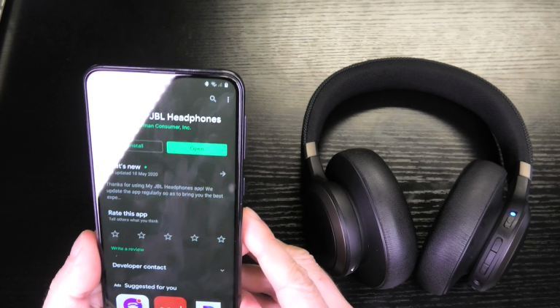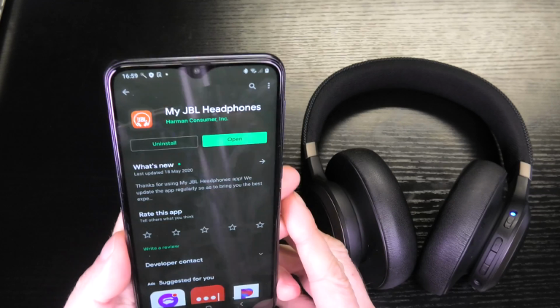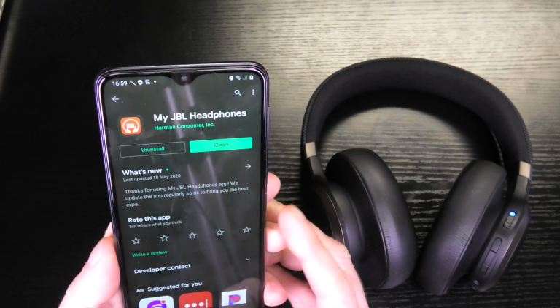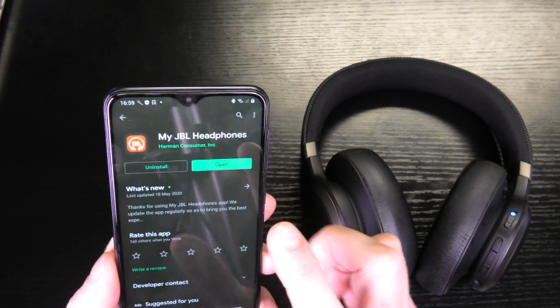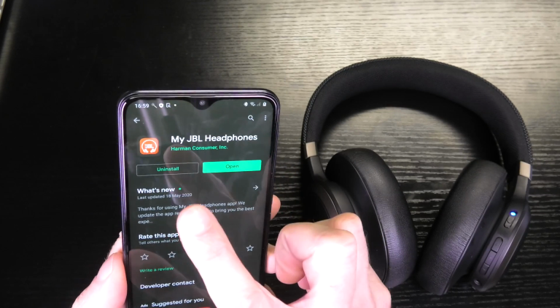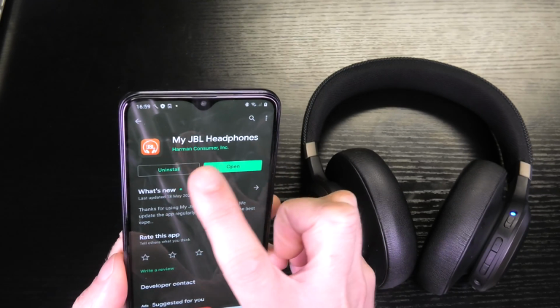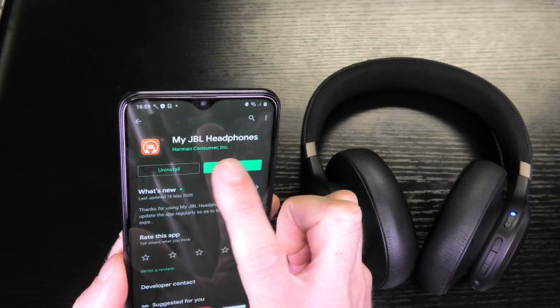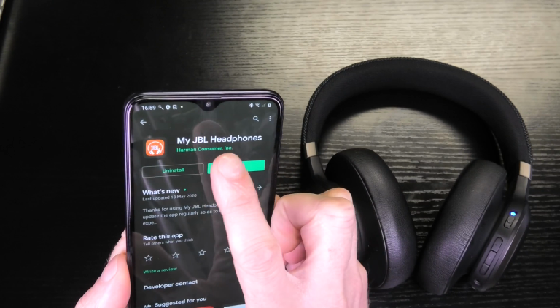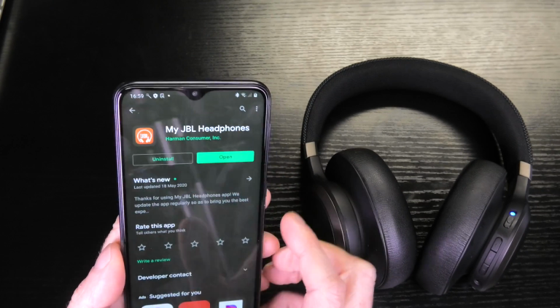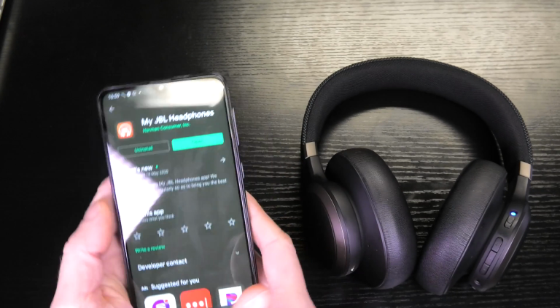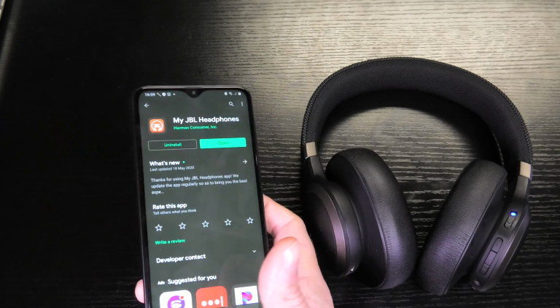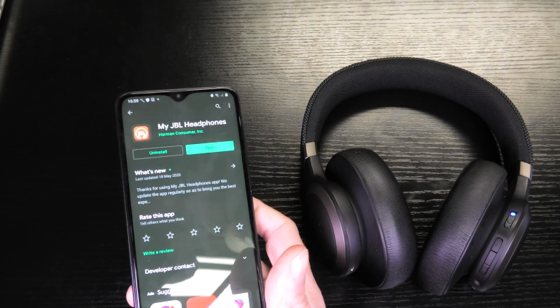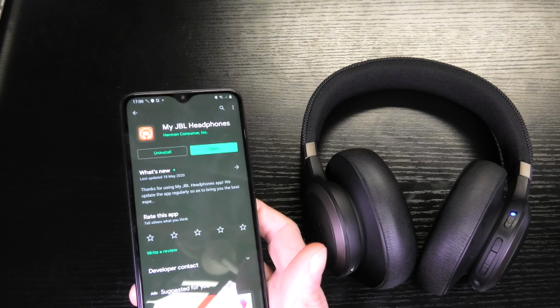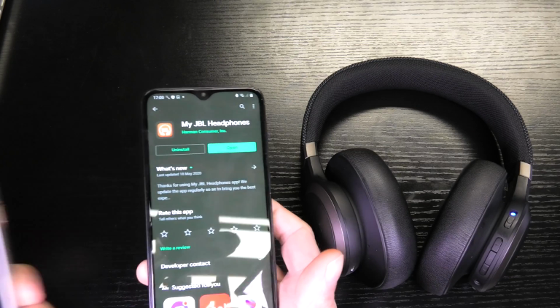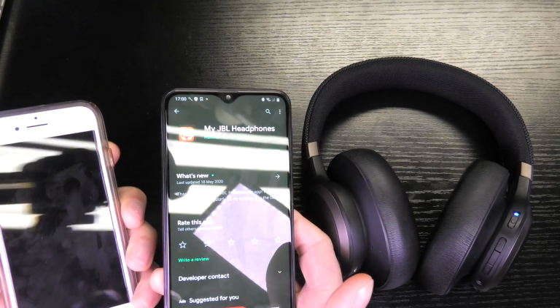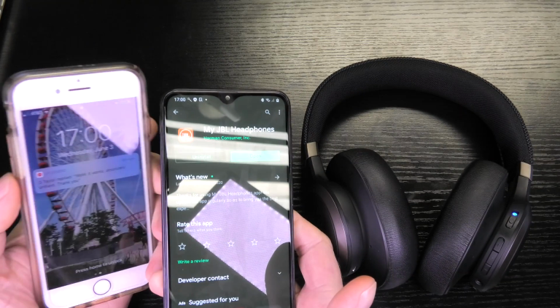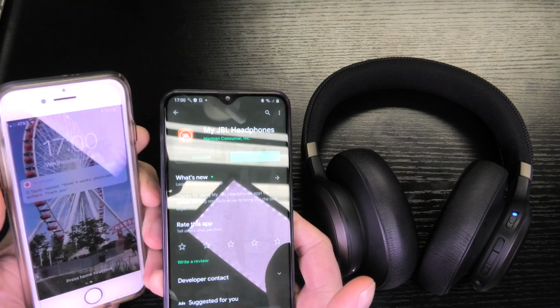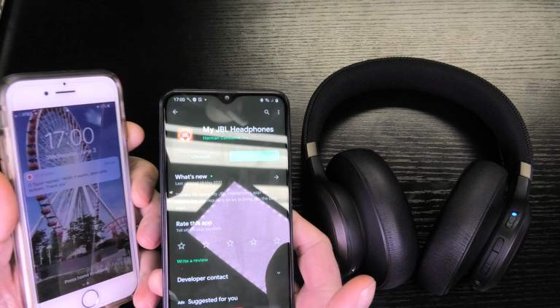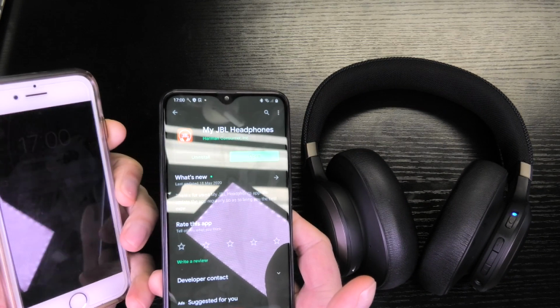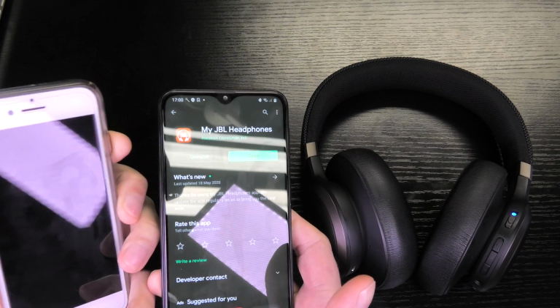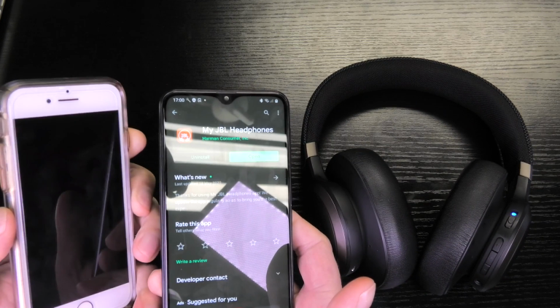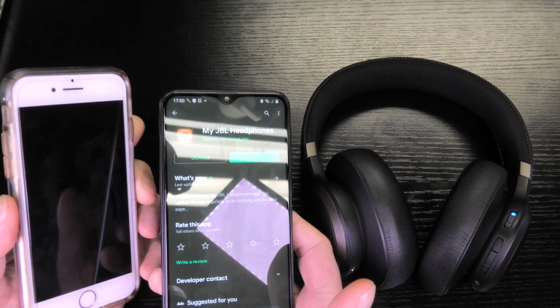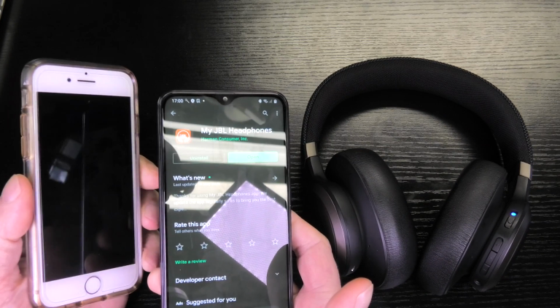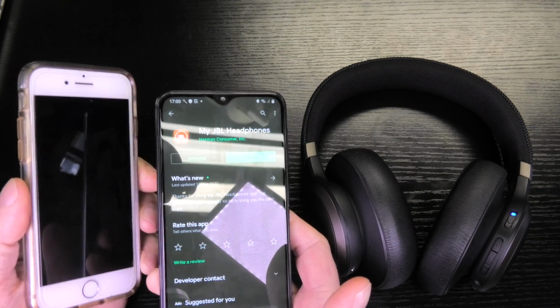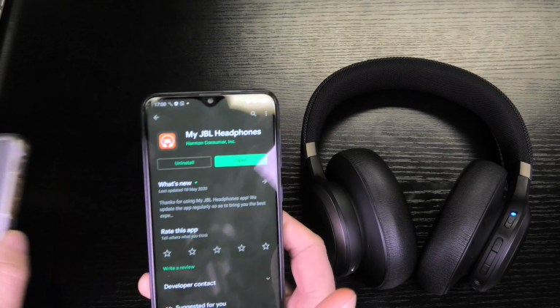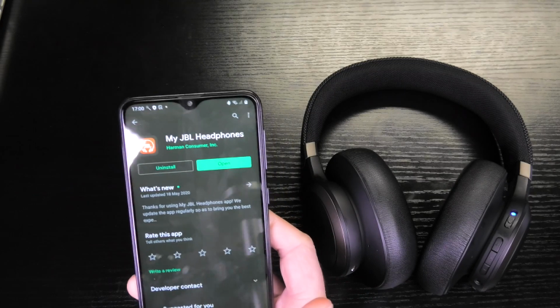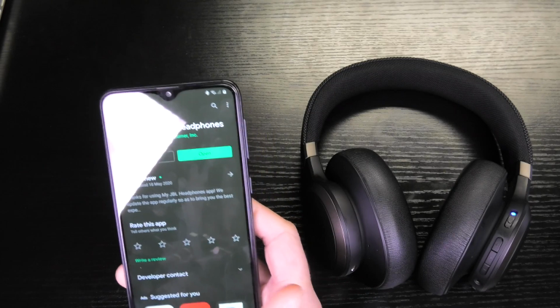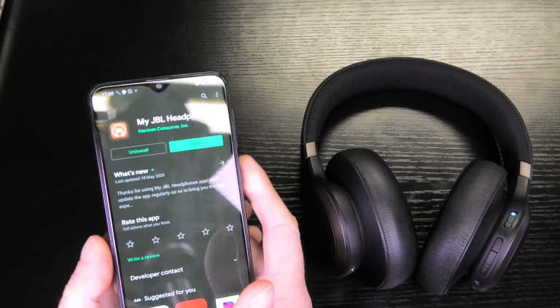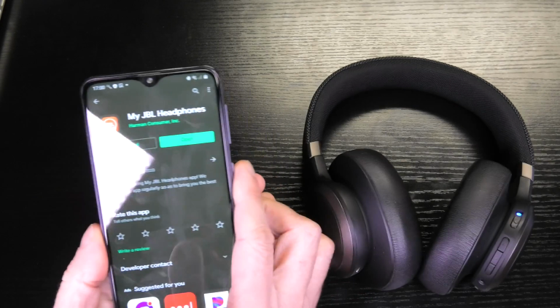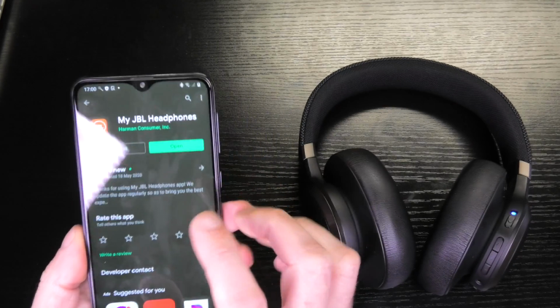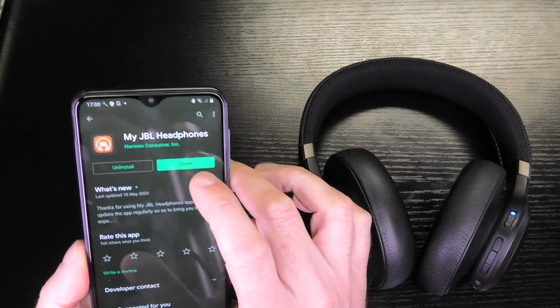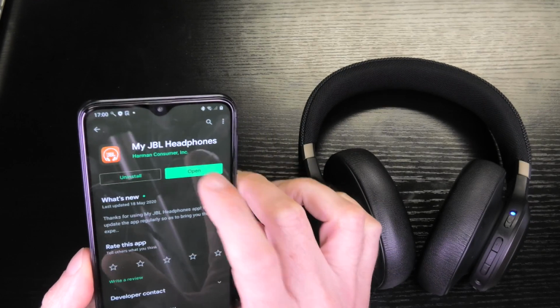All you need is the My JBL Headphones app, which is available on Android and also on iPhone as well.